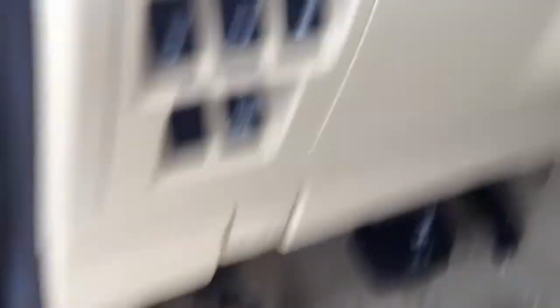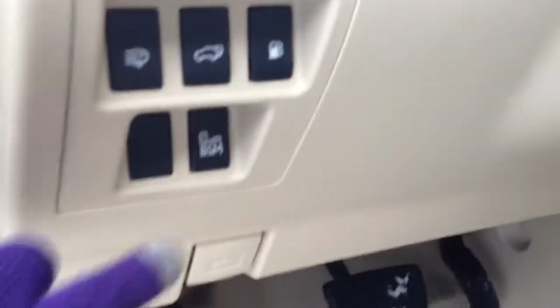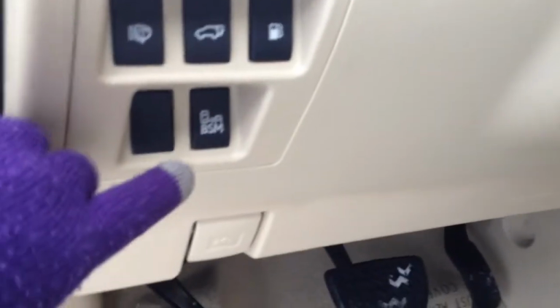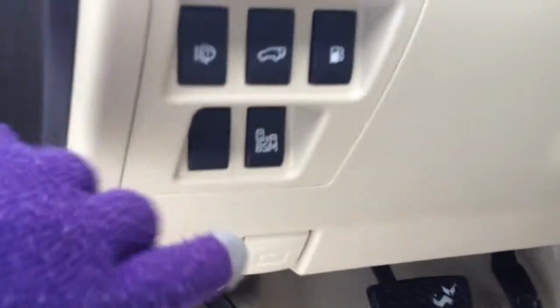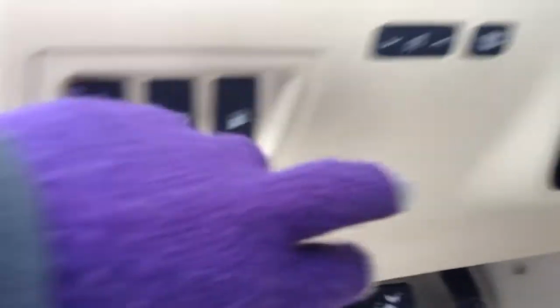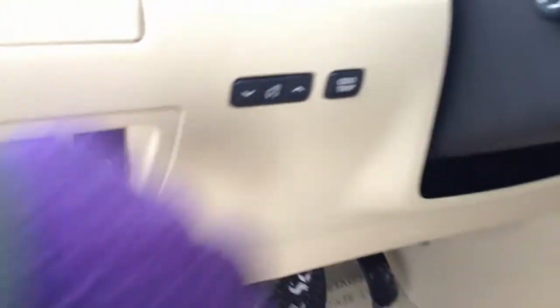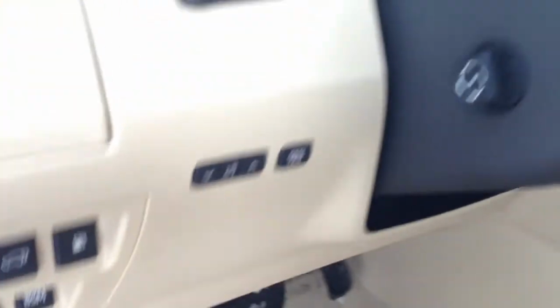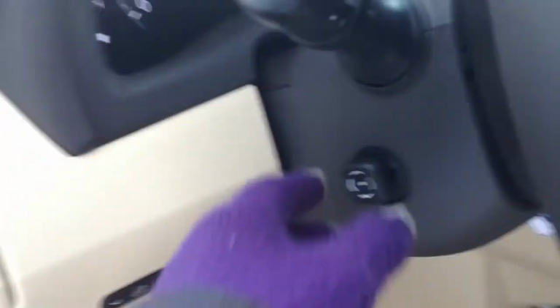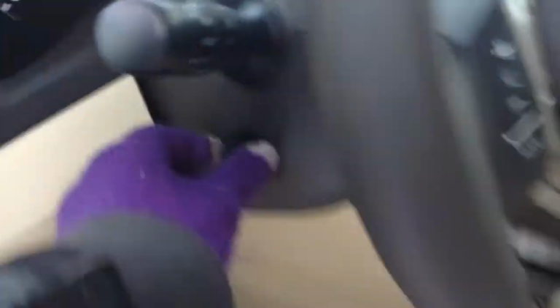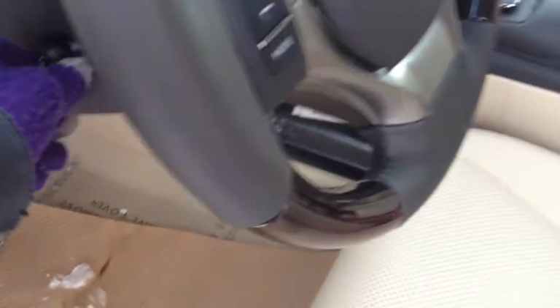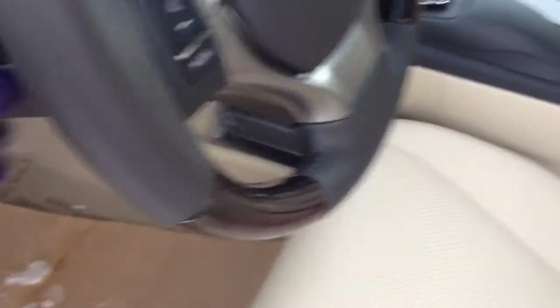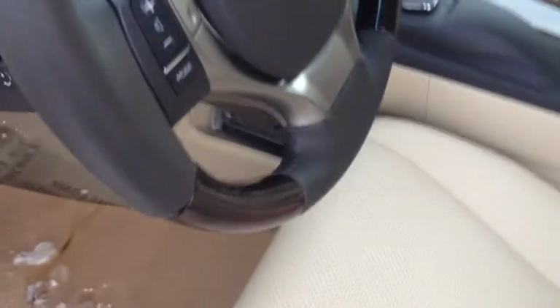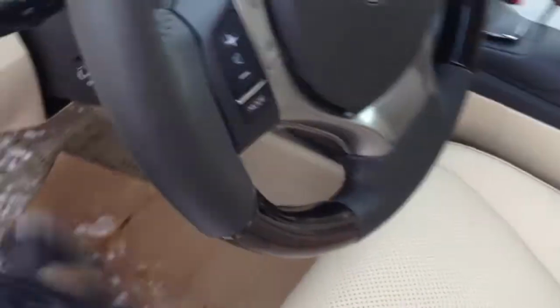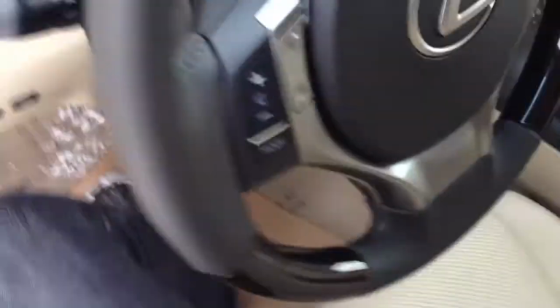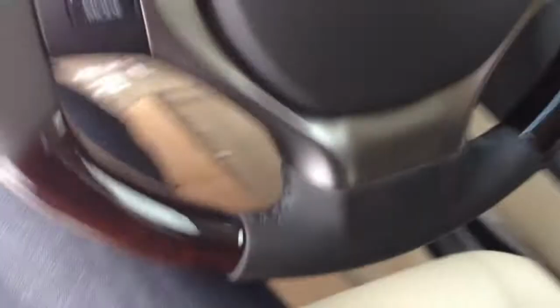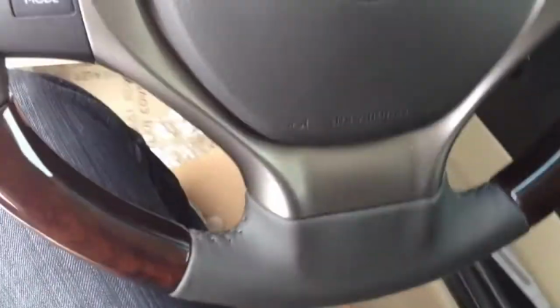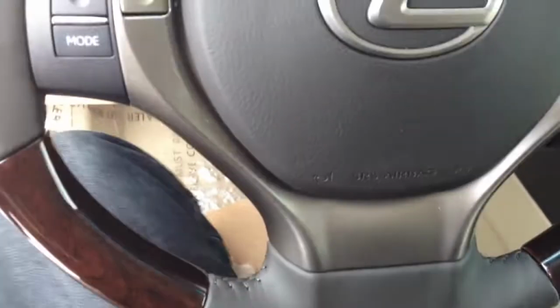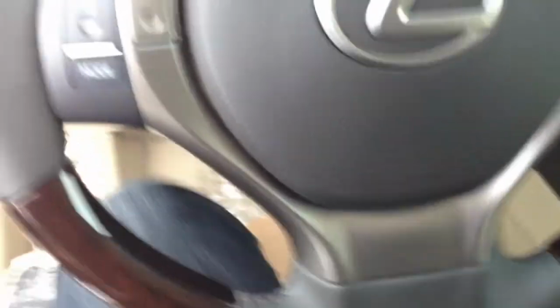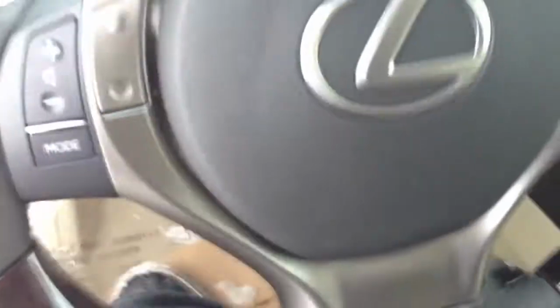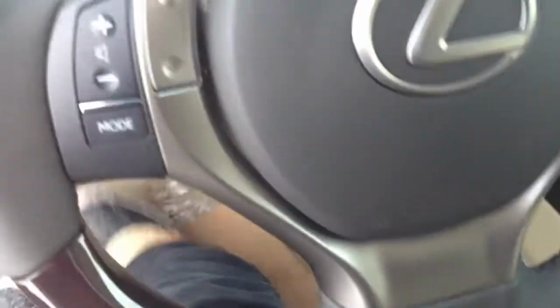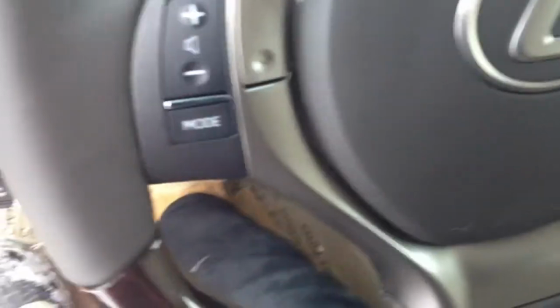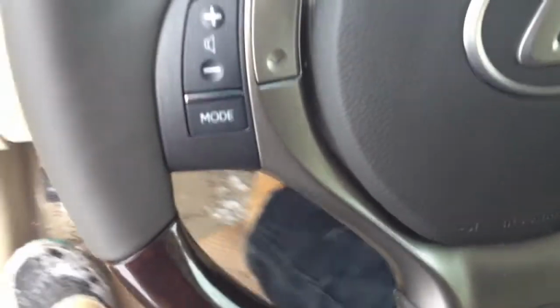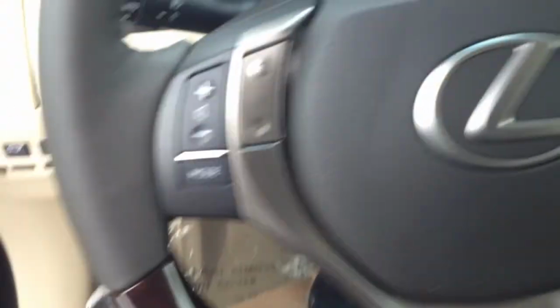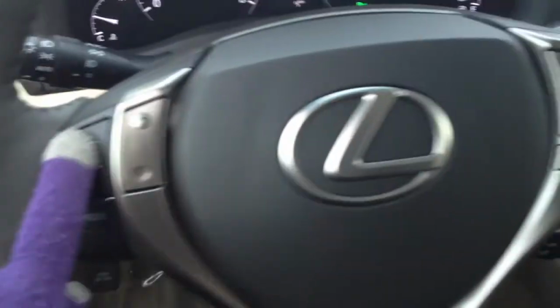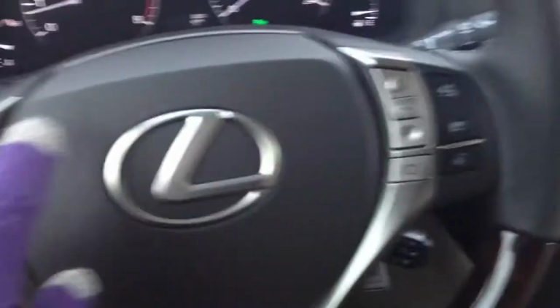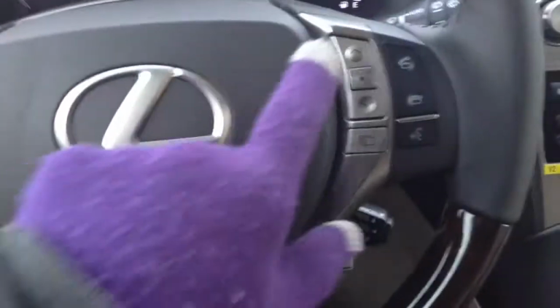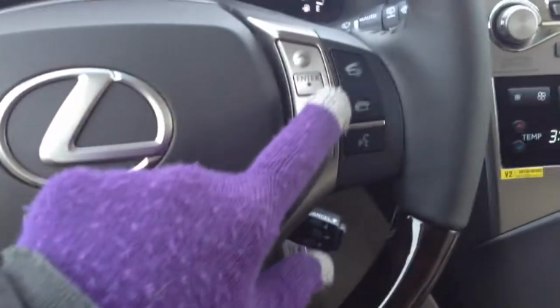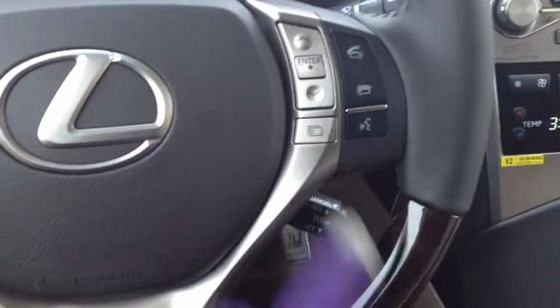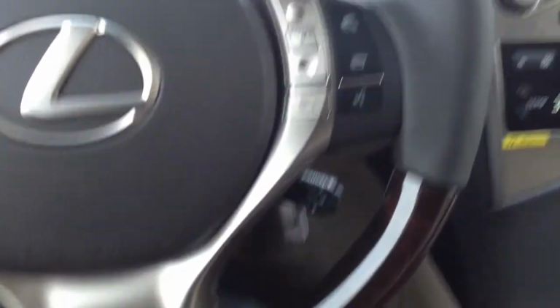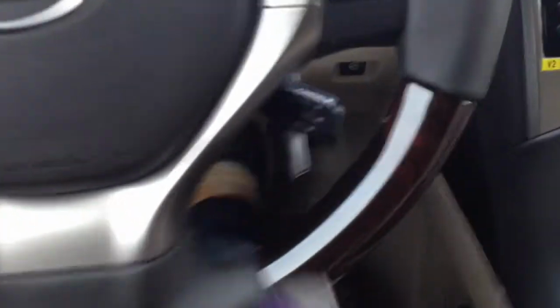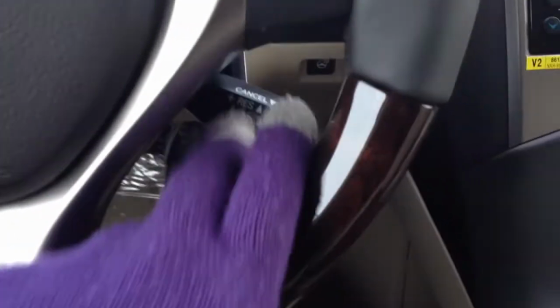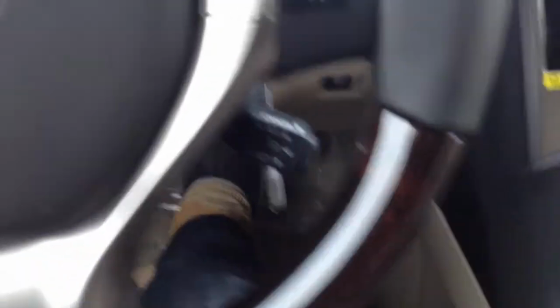You have your blind spot monitoring, odometer trip, power tilt and telescopic steering wheel which is leather and wood wrapped and heated also. You have your audio controls, Bluetooth hands-free communication, and cruise control.